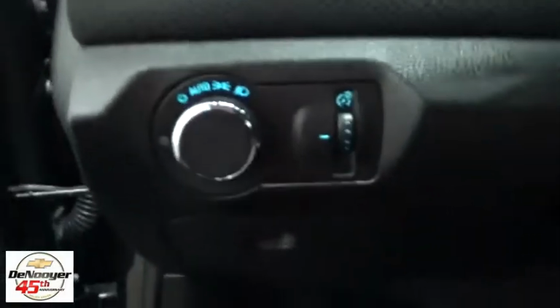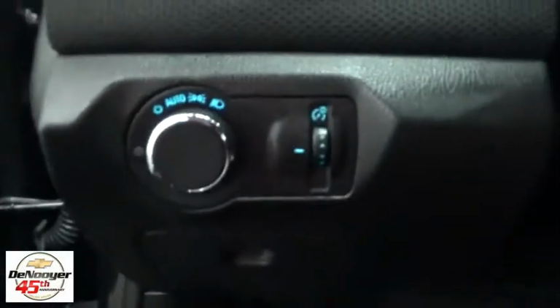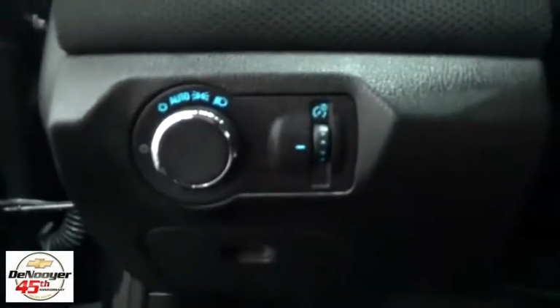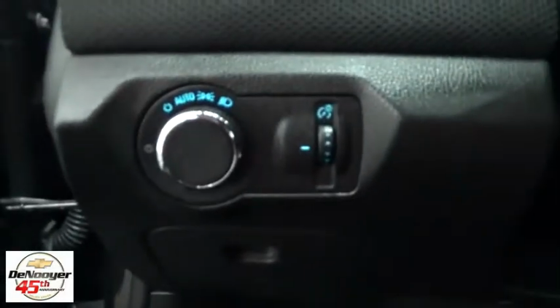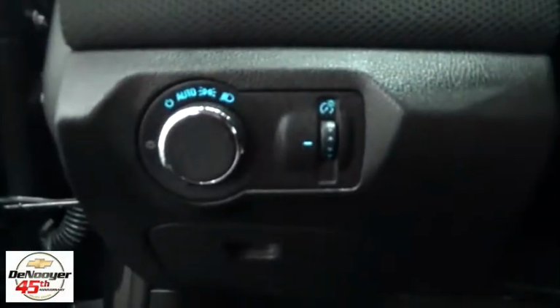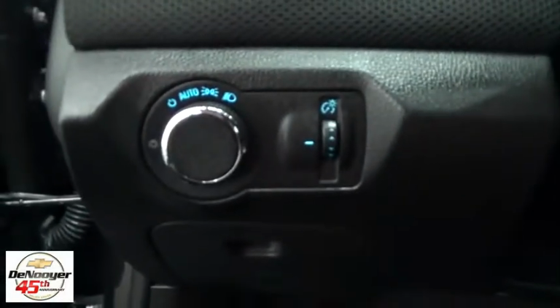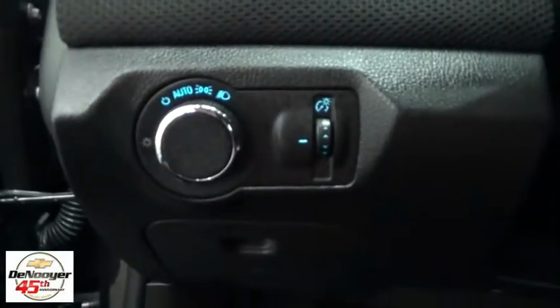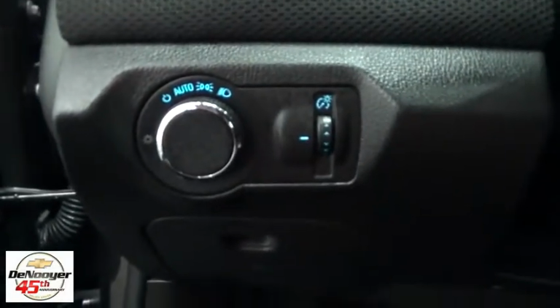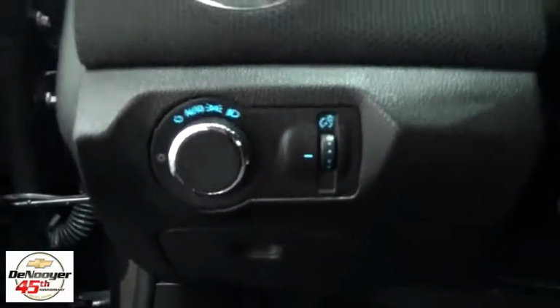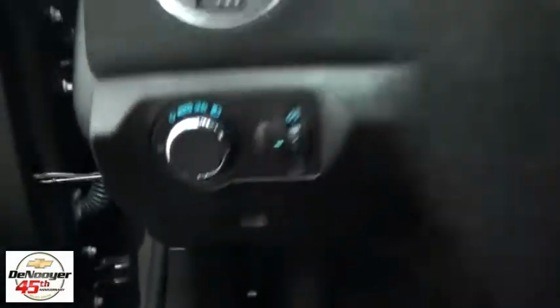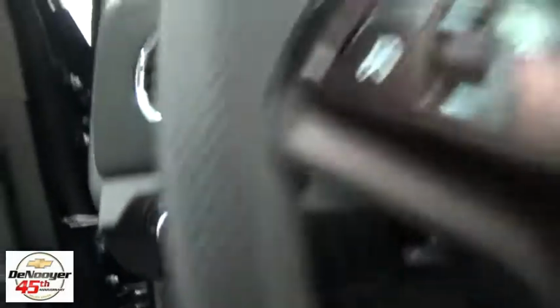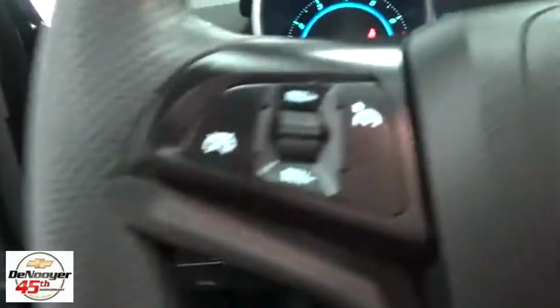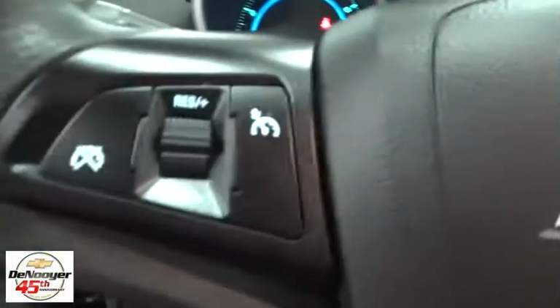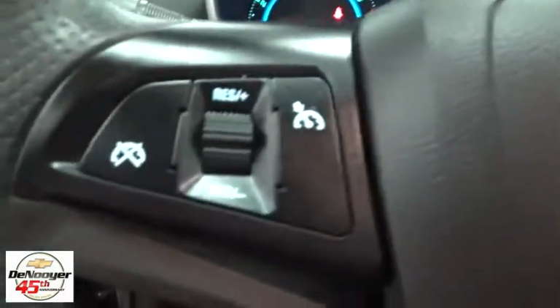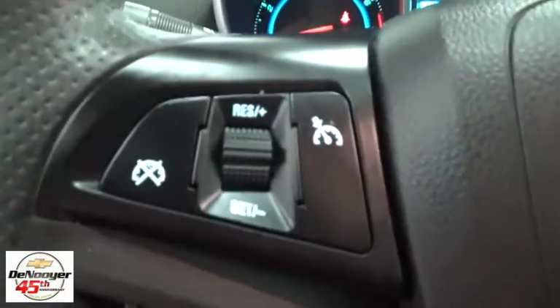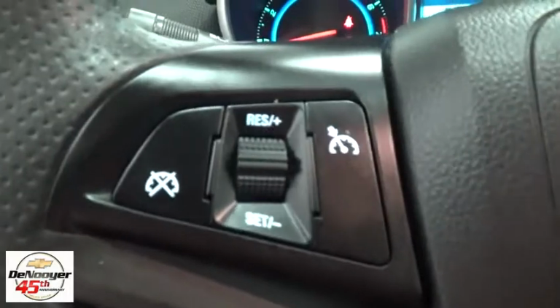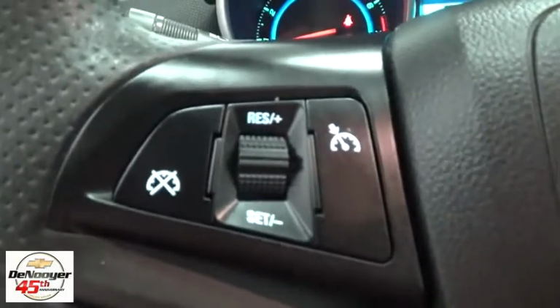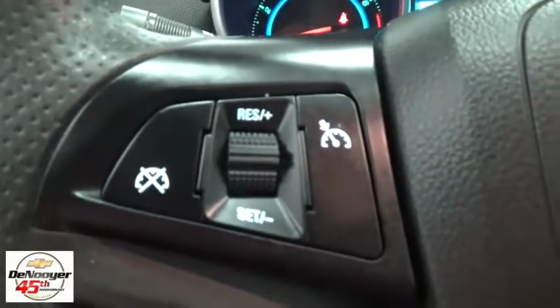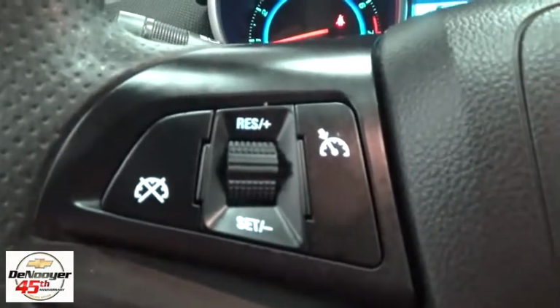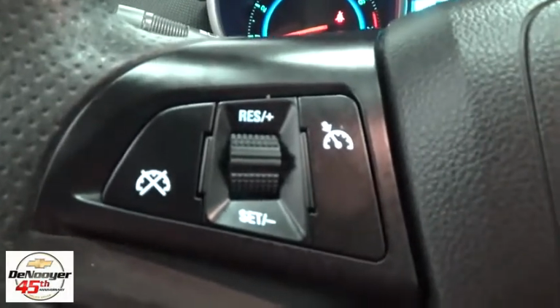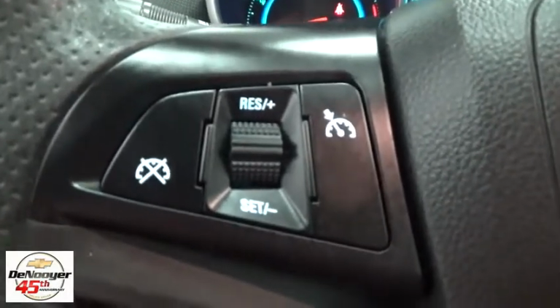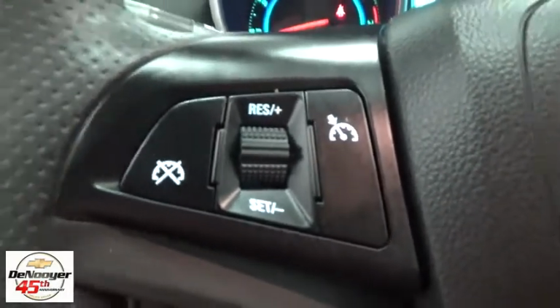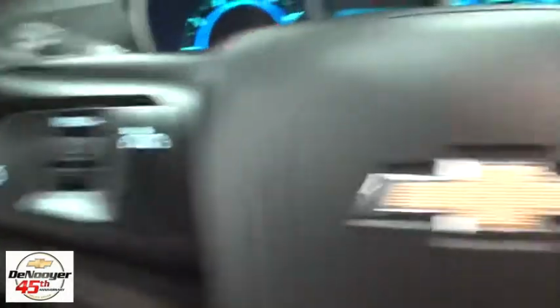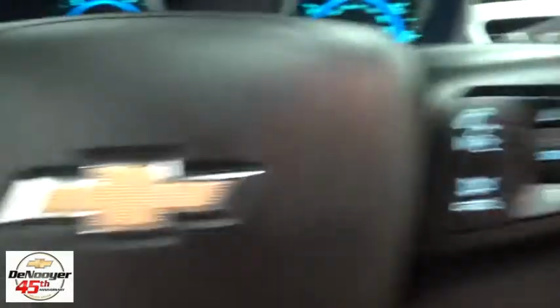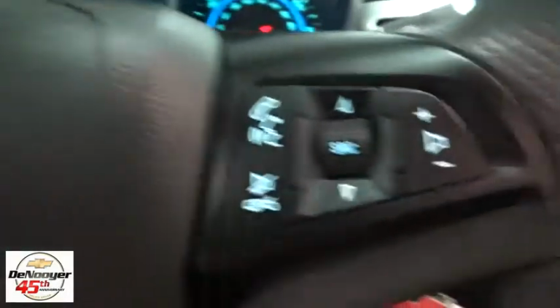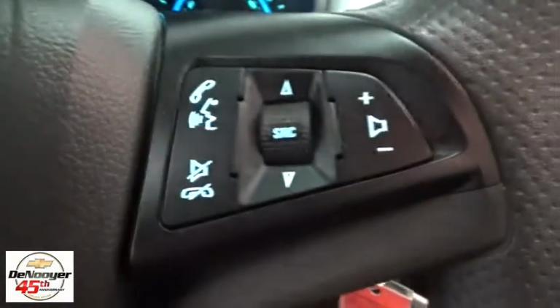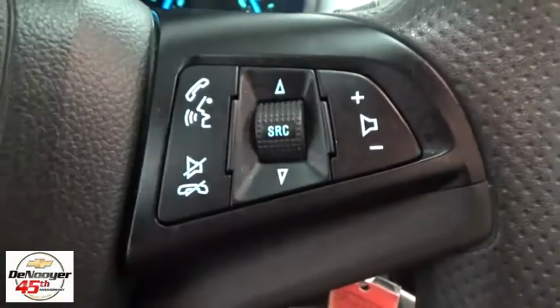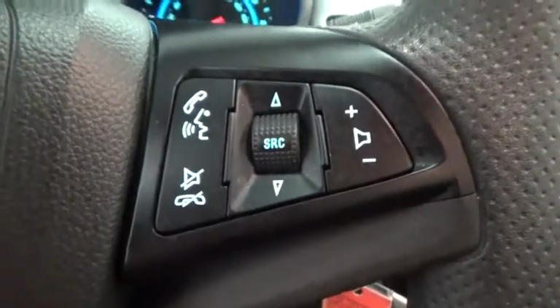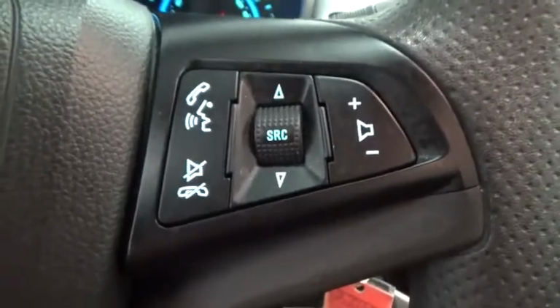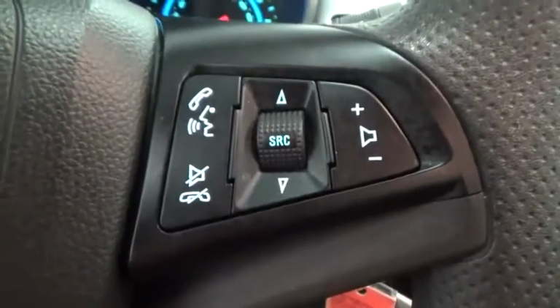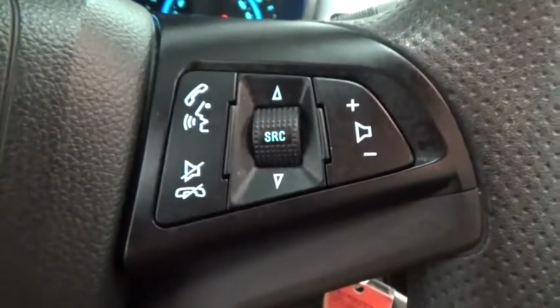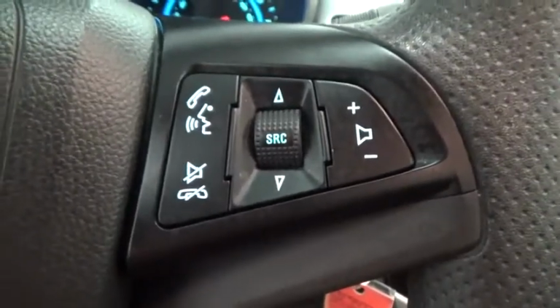Compass, remote keyless entry, Sirius satellite radio, tachometer, brake assist, panic alarm, tilt steering wheel, front bucket seats, front reading lamps.